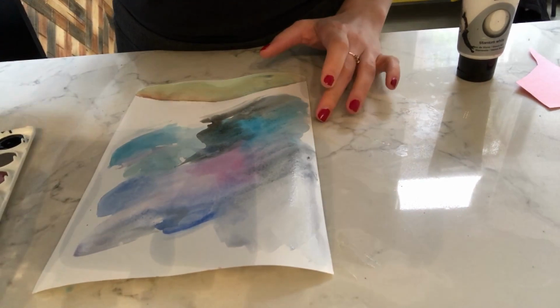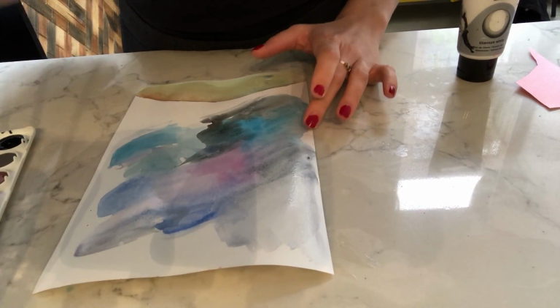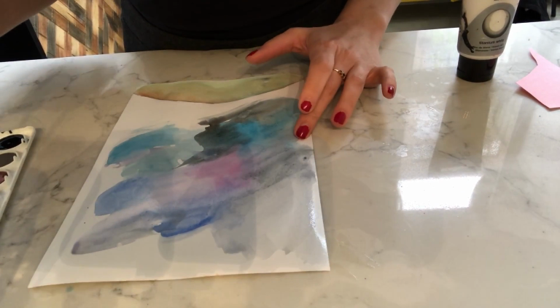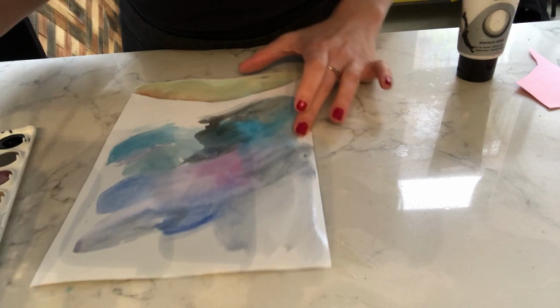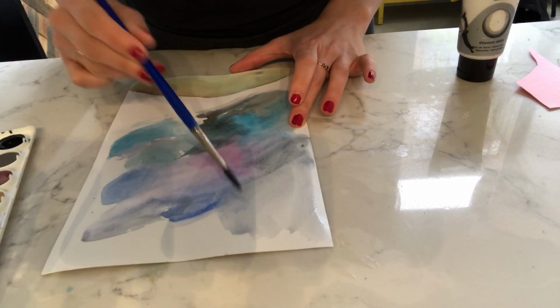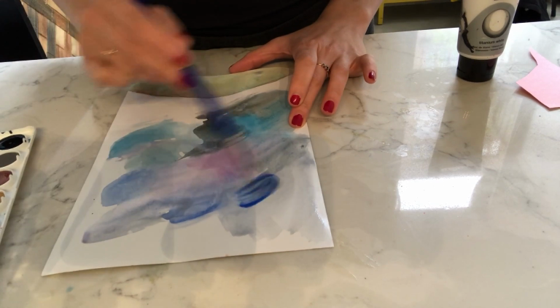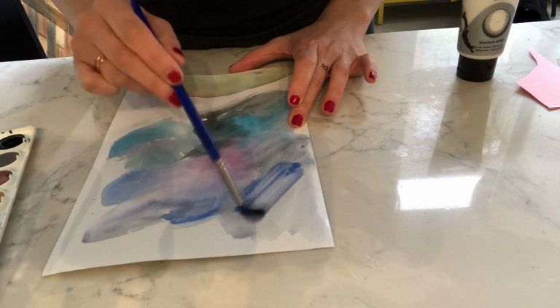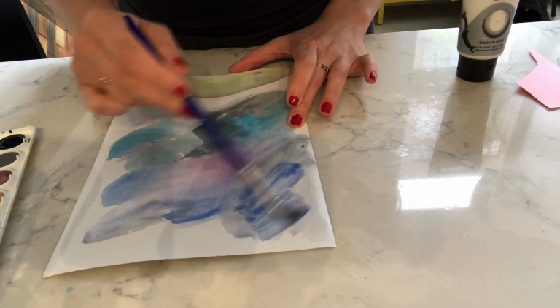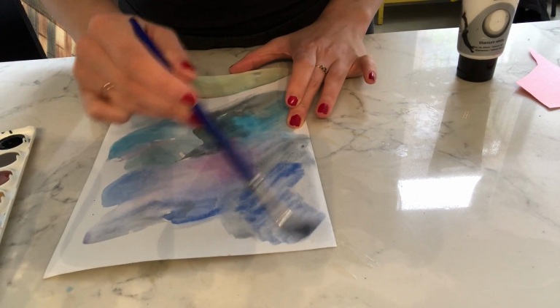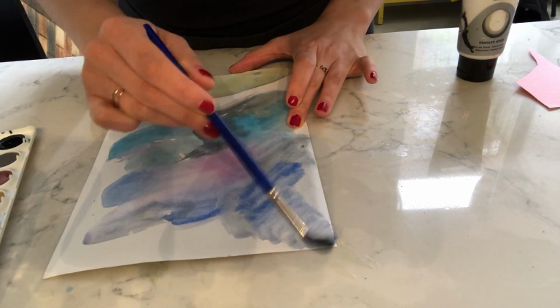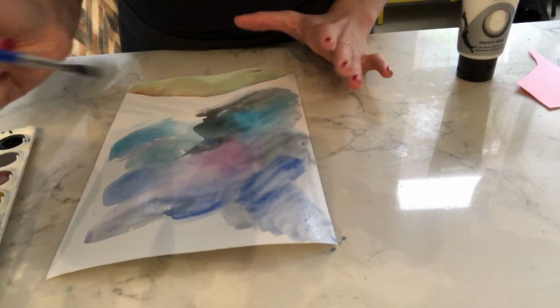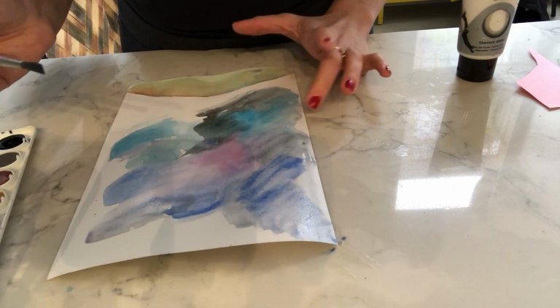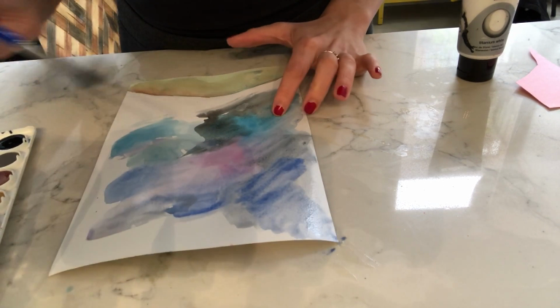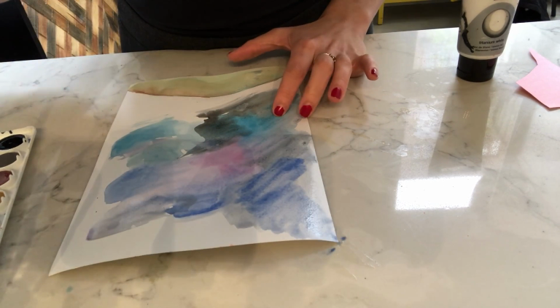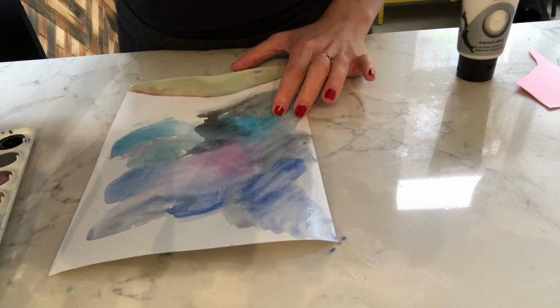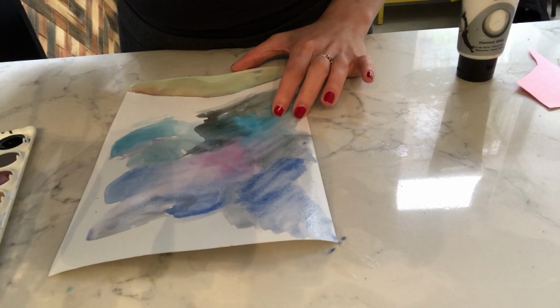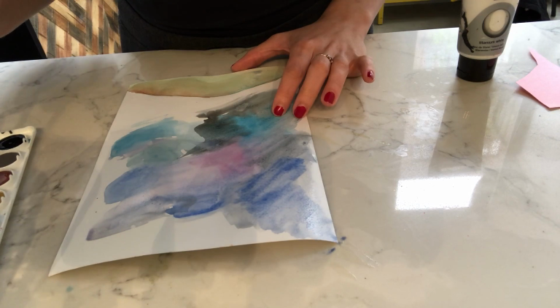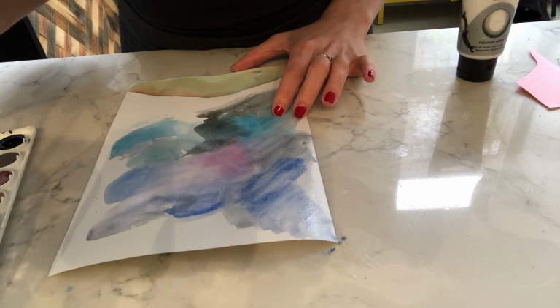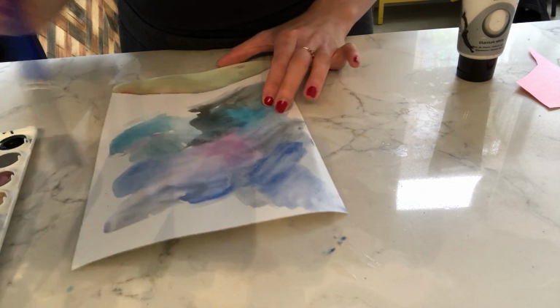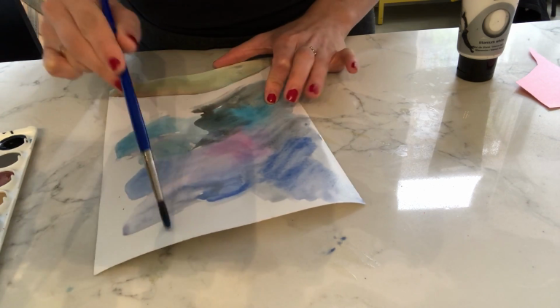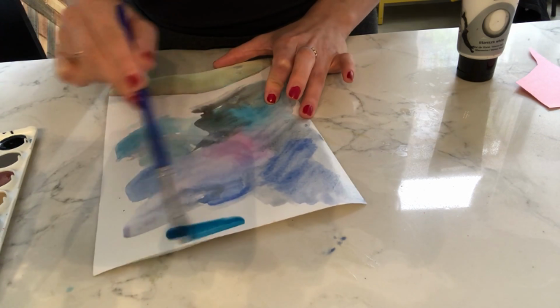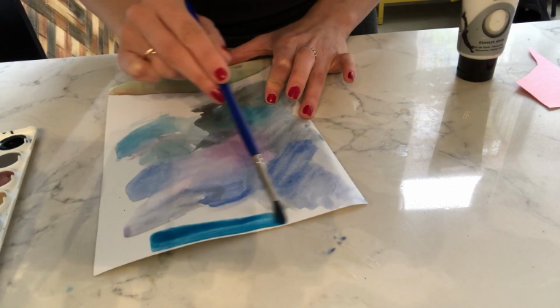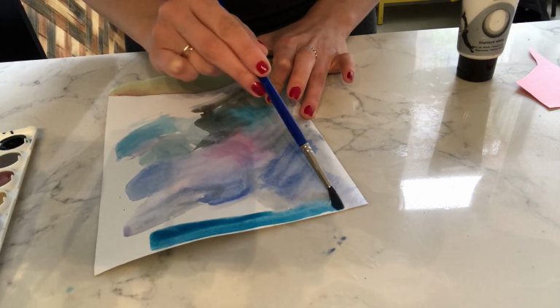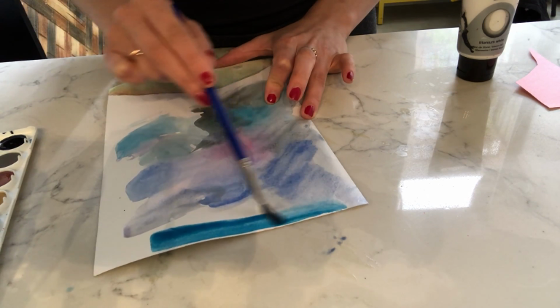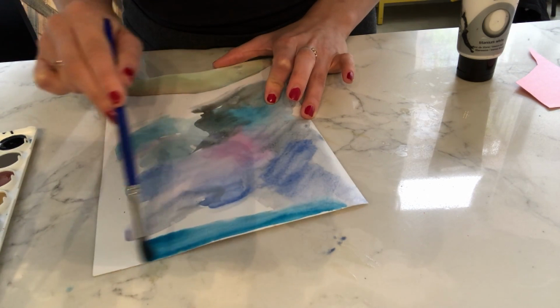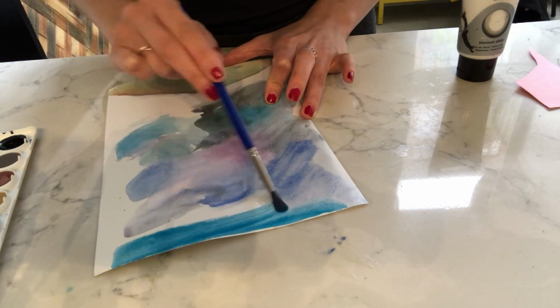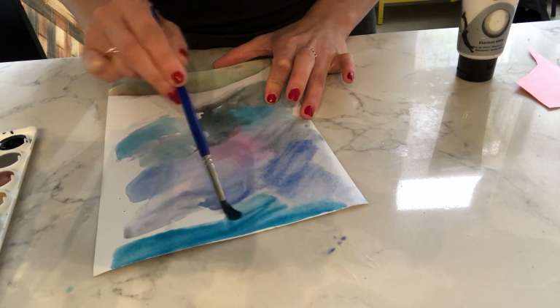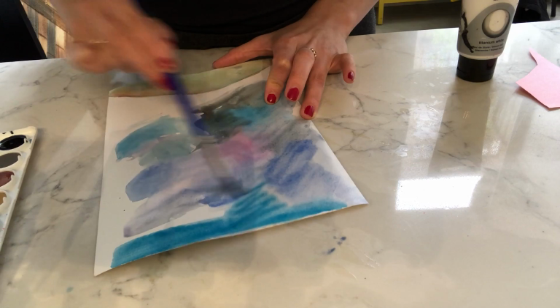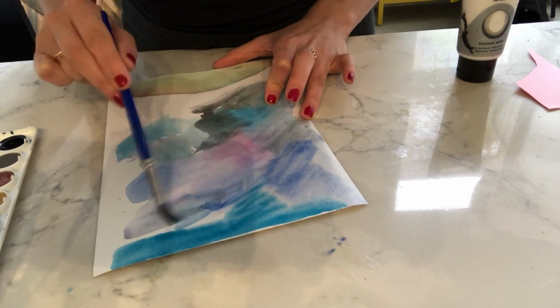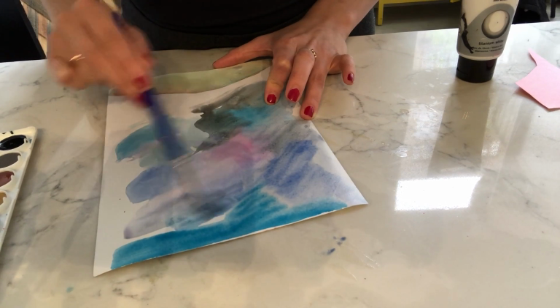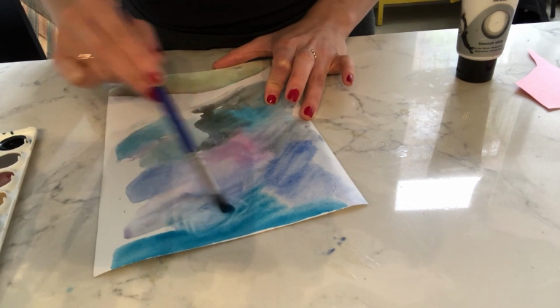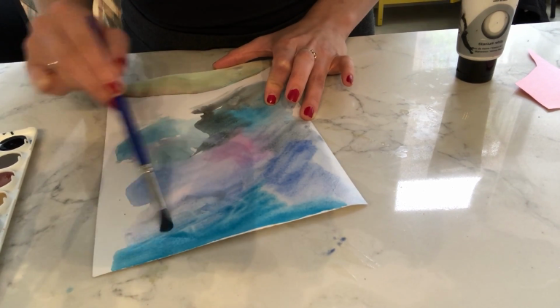I'm just going to make sure I paint the whole page. See how my paper is curling up? That's because it's not watercolor paper. You guys should have watercolor paper, which is thicker and shouldn't do that.